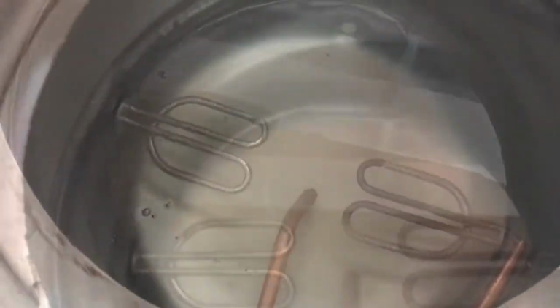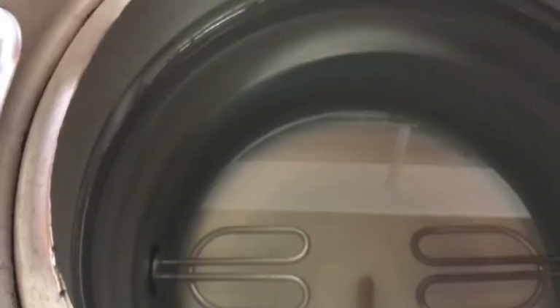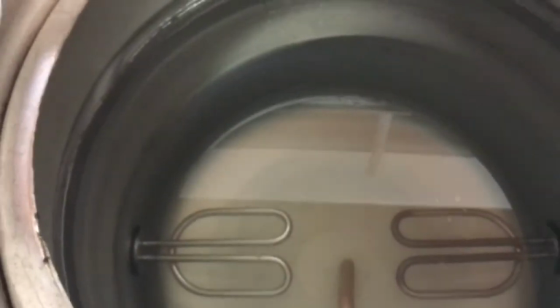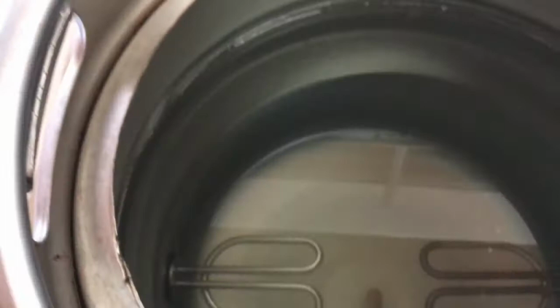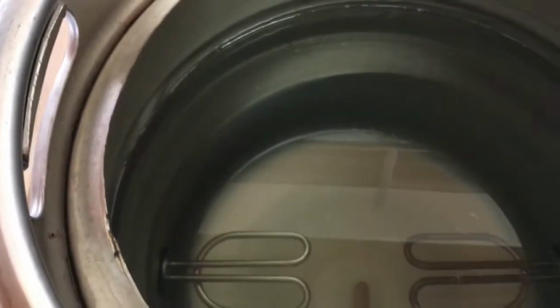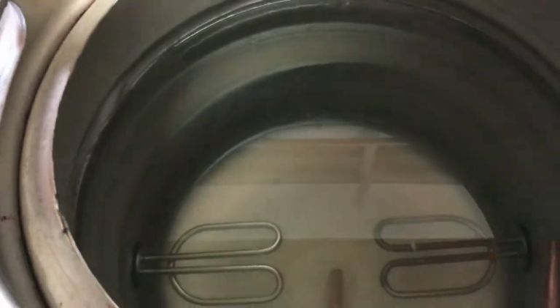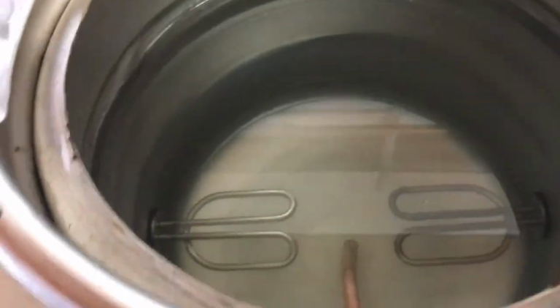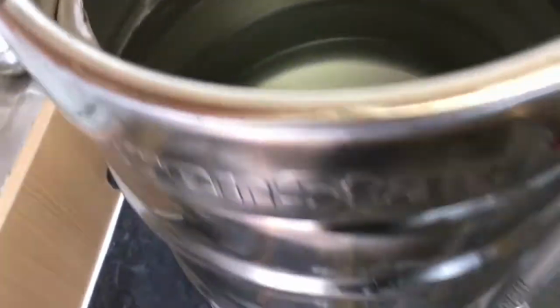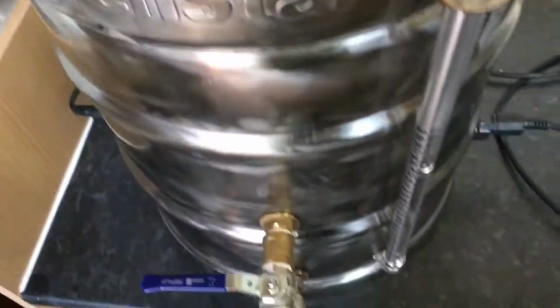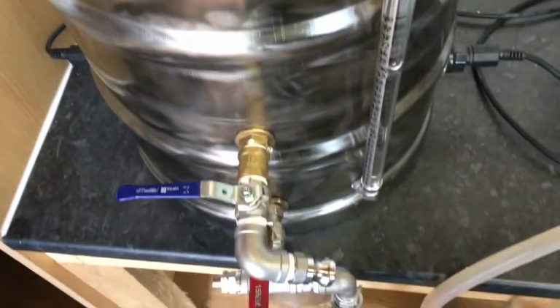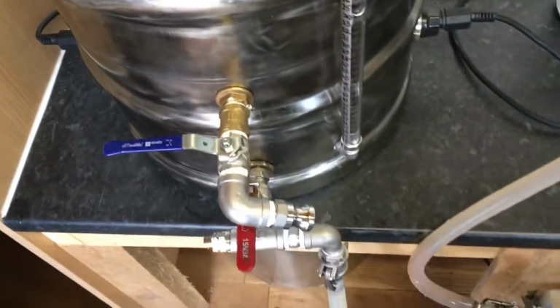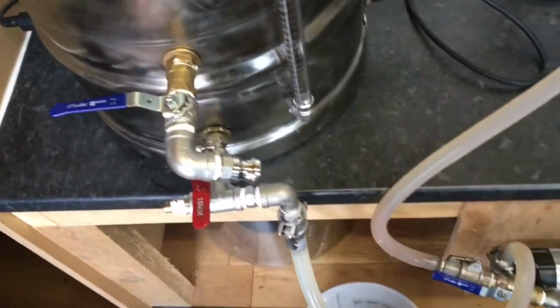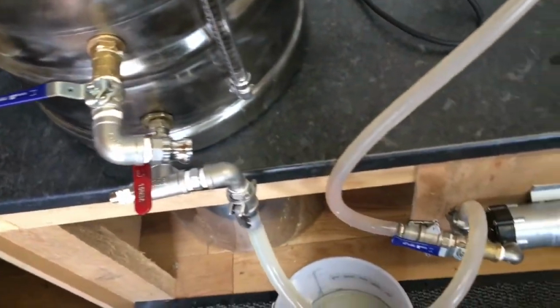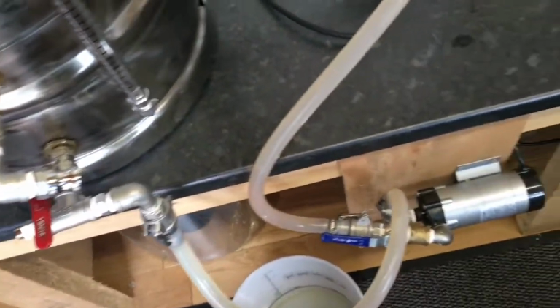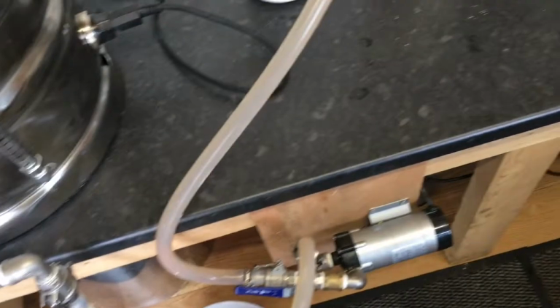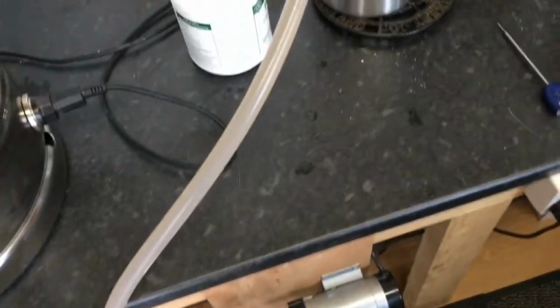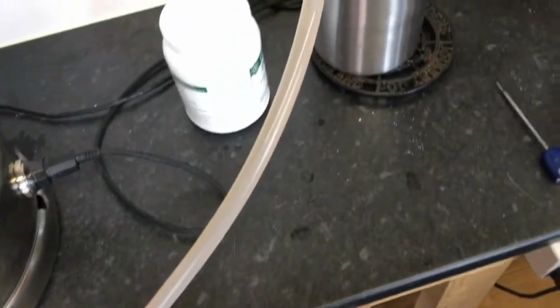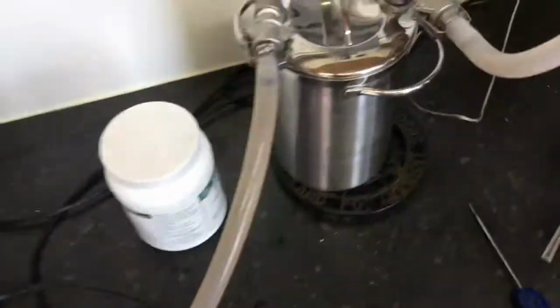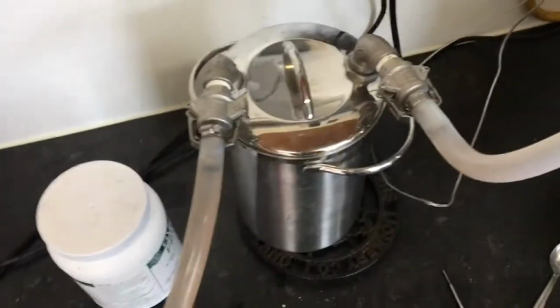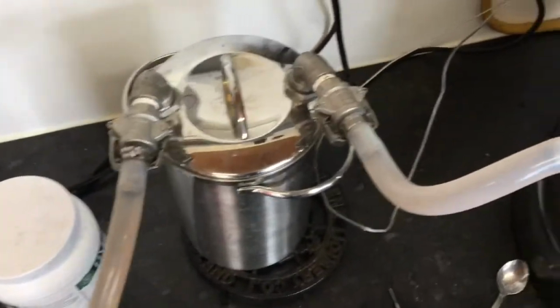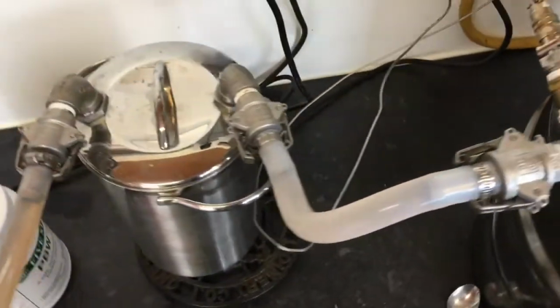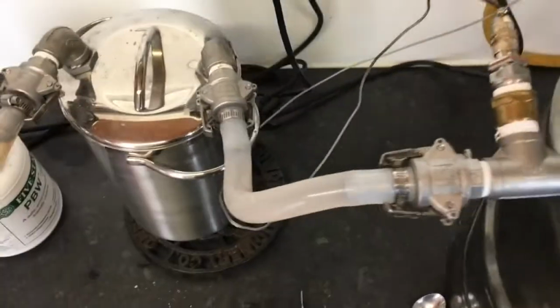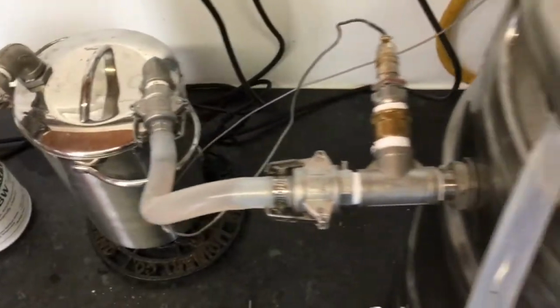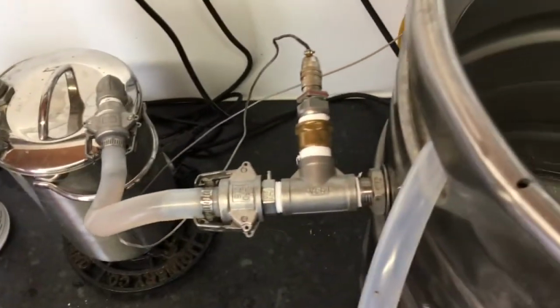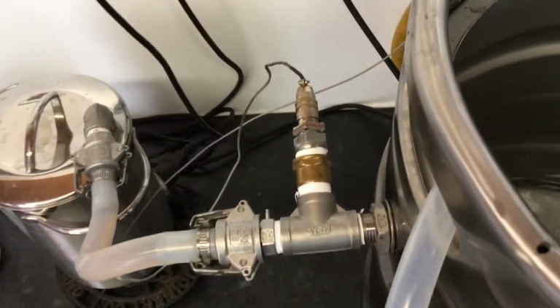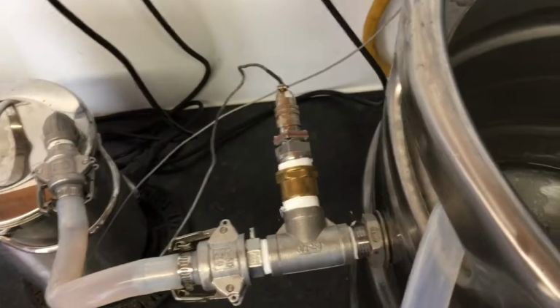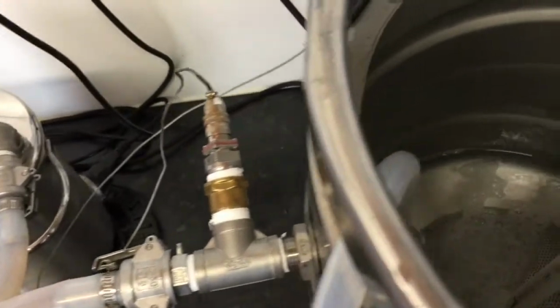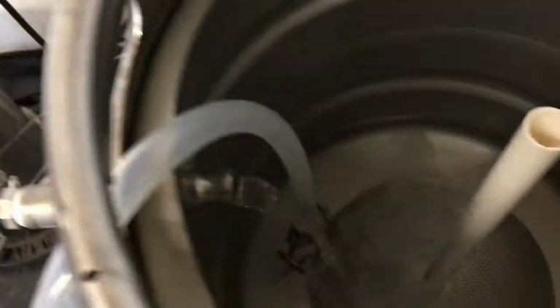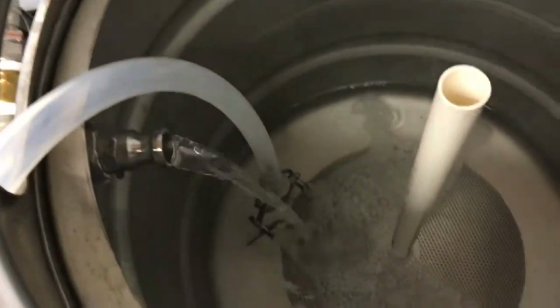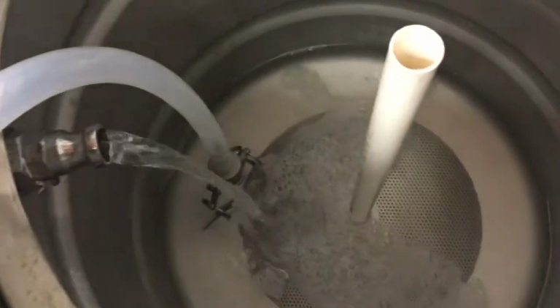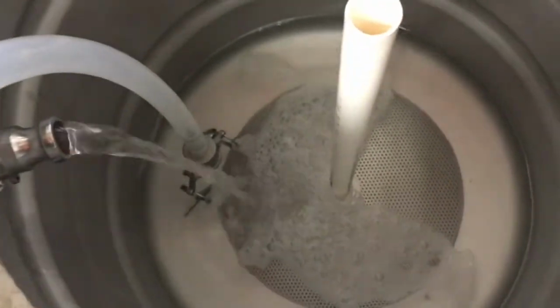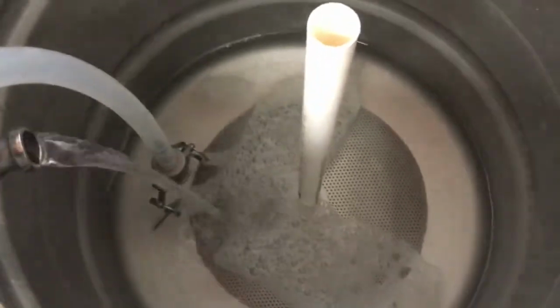I've had this whirlpool in for quite a while now with the PBW in, so I'm just now transferring it over using the HERMS into the mash tonne and dropping it in there.